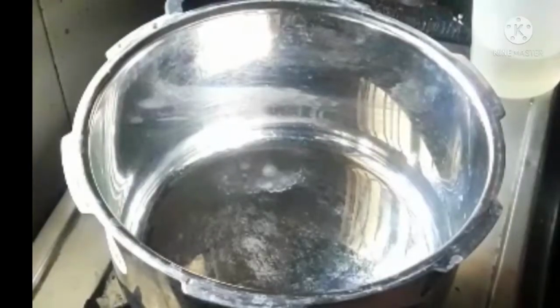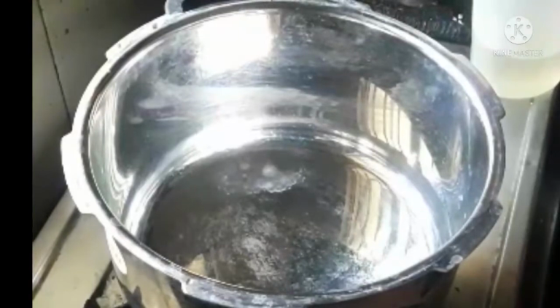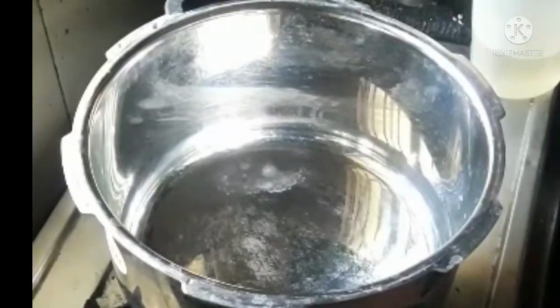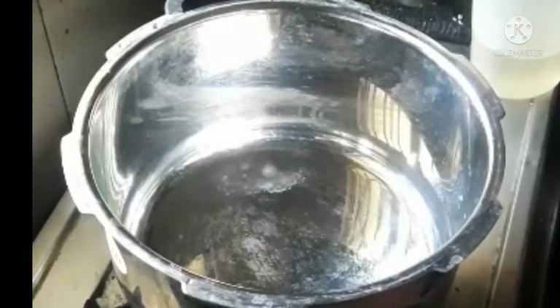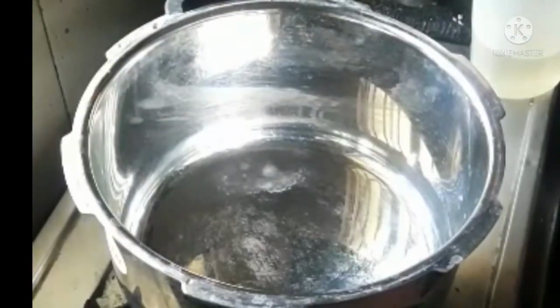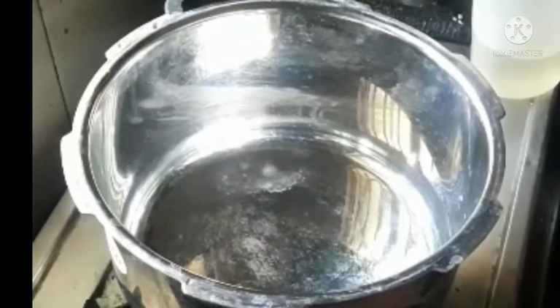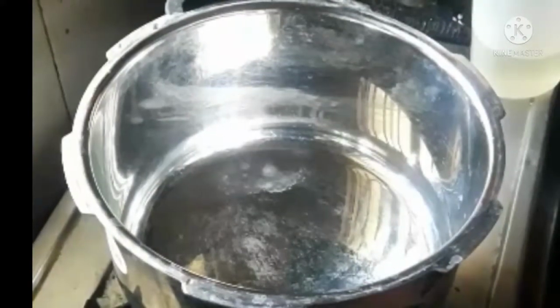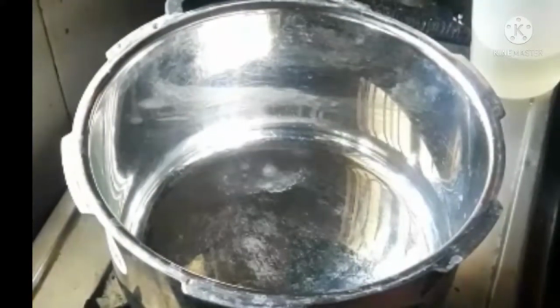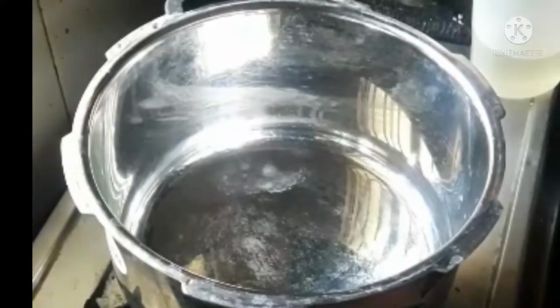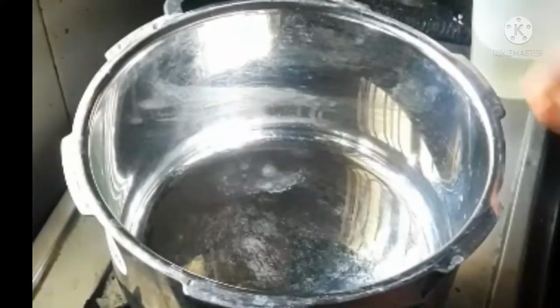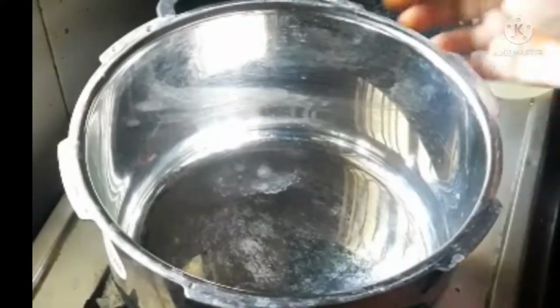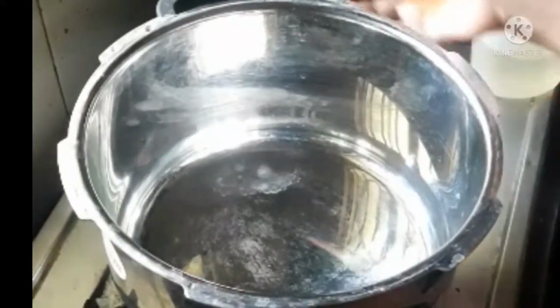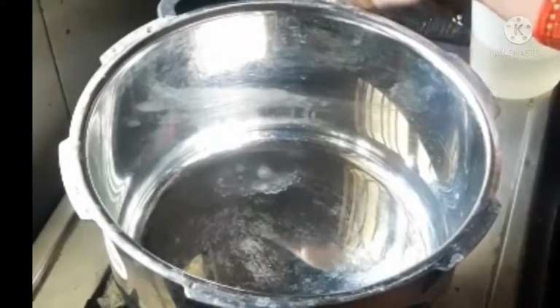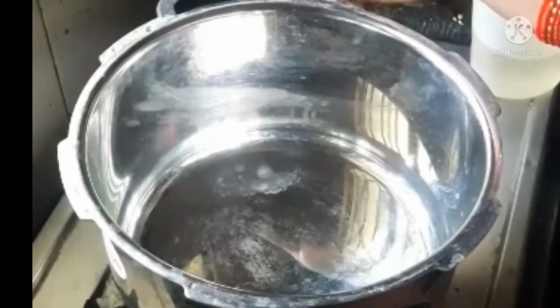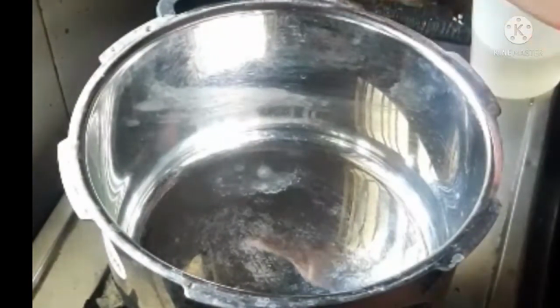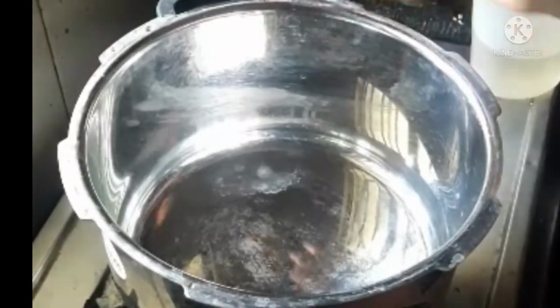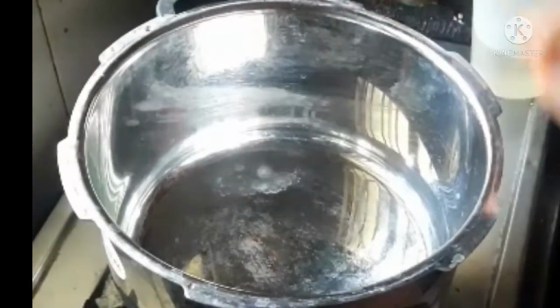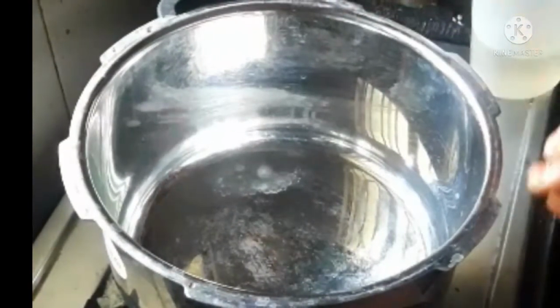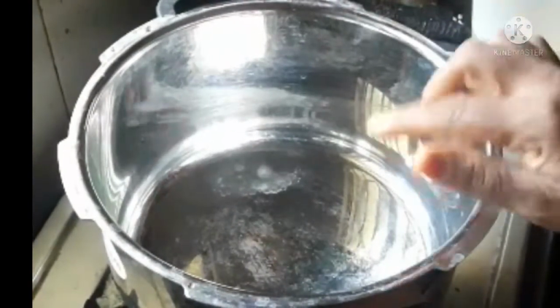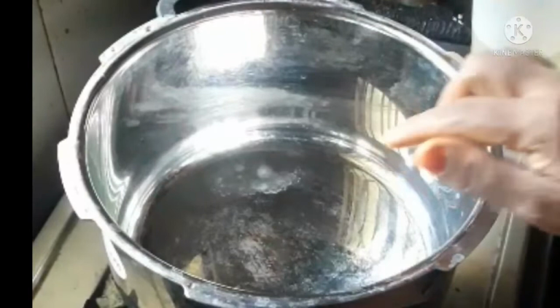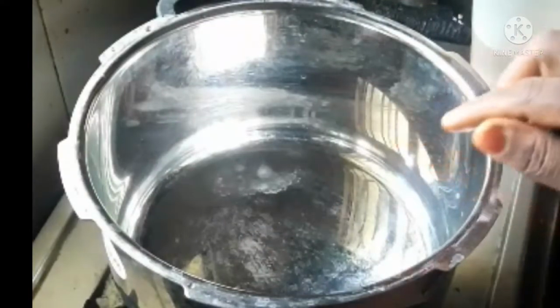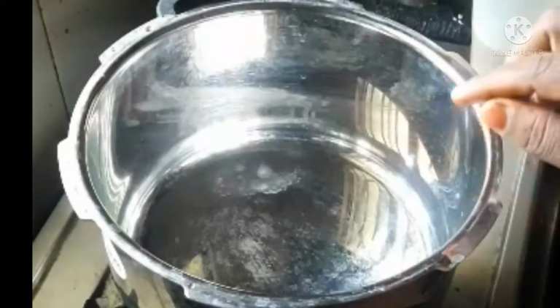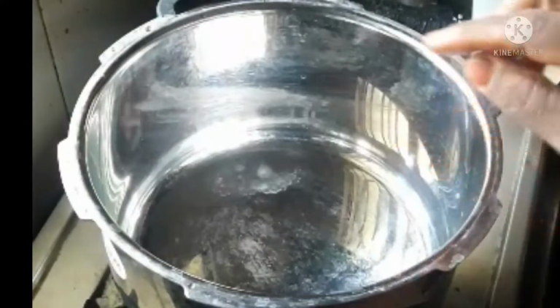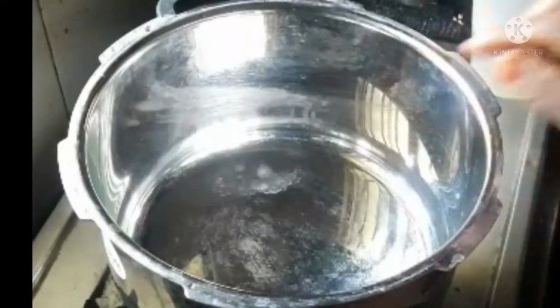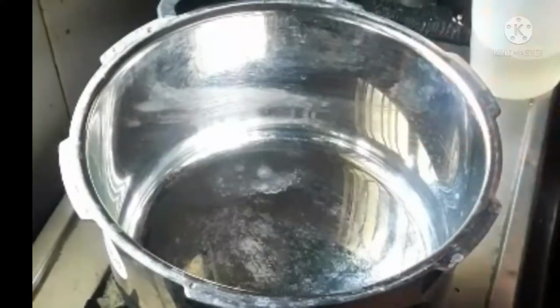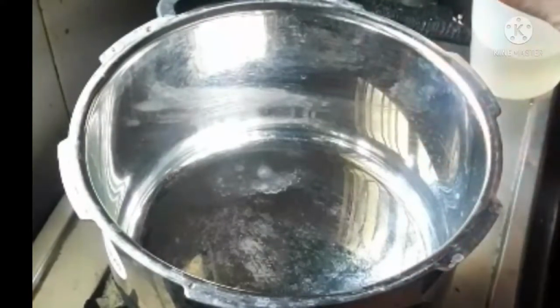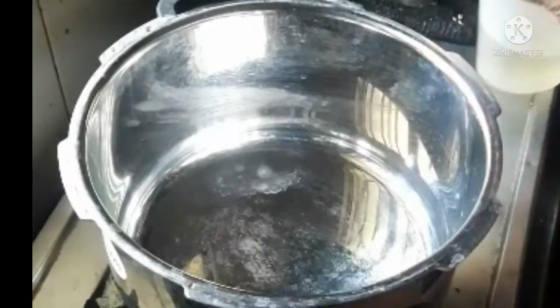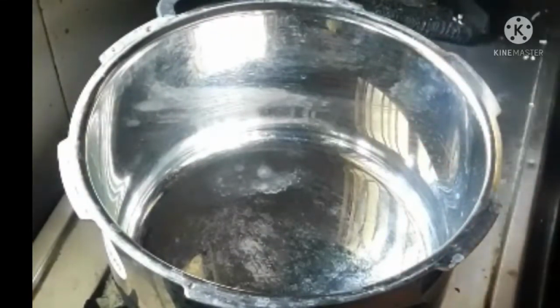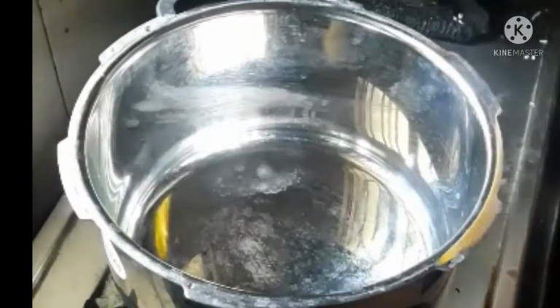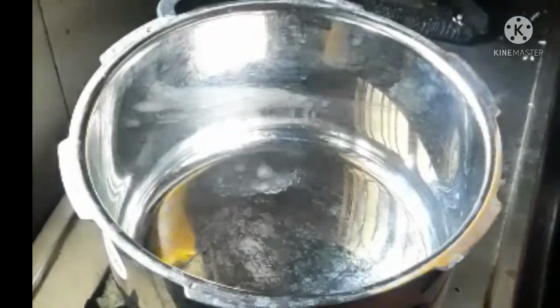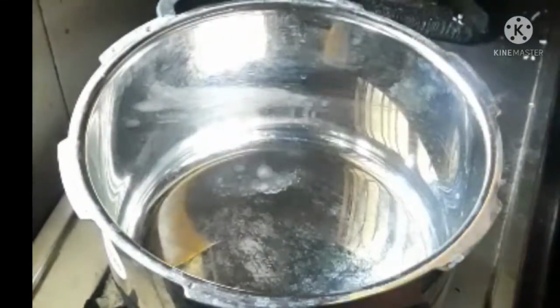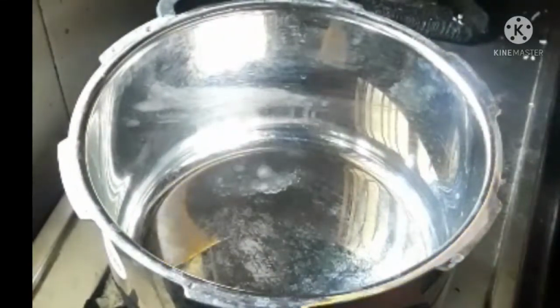Hello friends, today is our video. We are going to make a cooker. 4 spoons of oil.